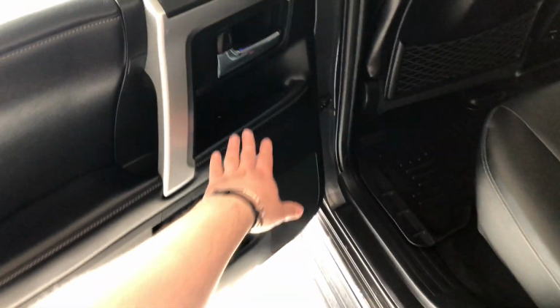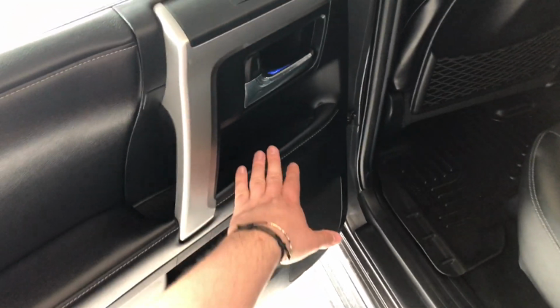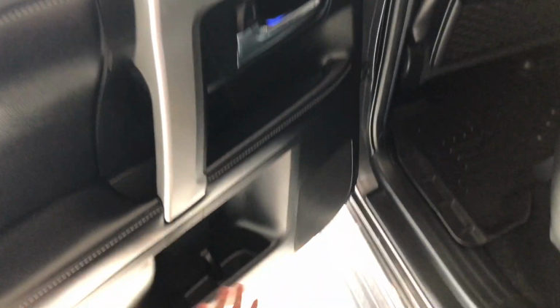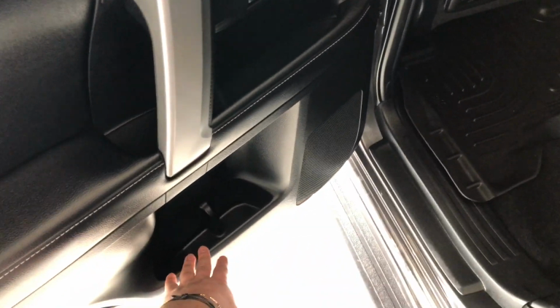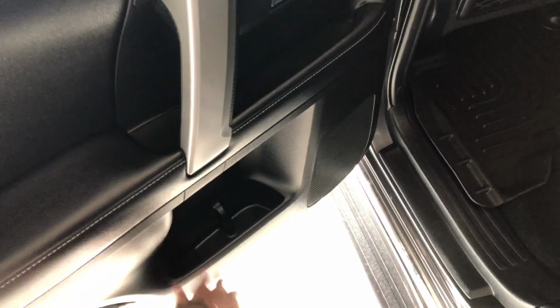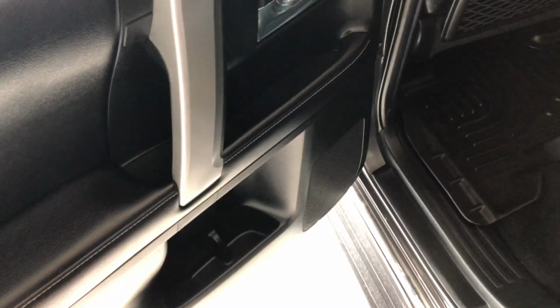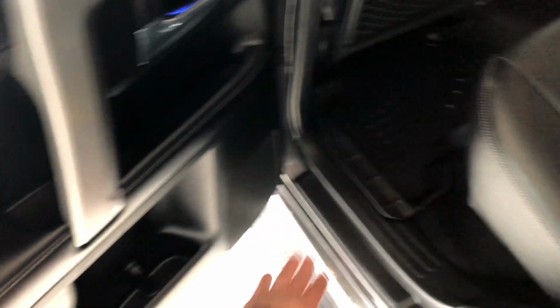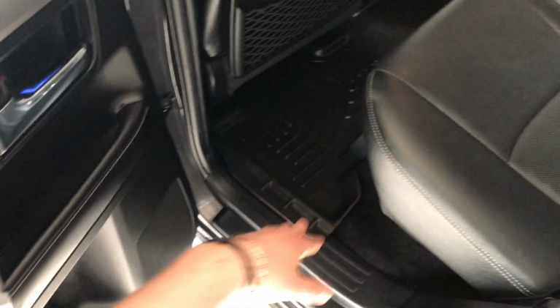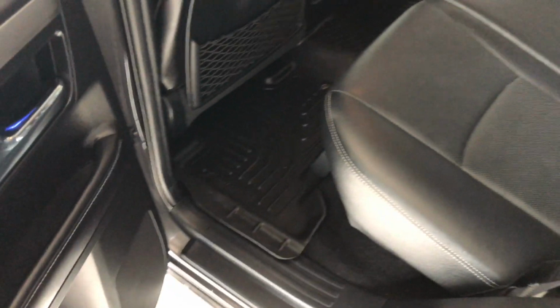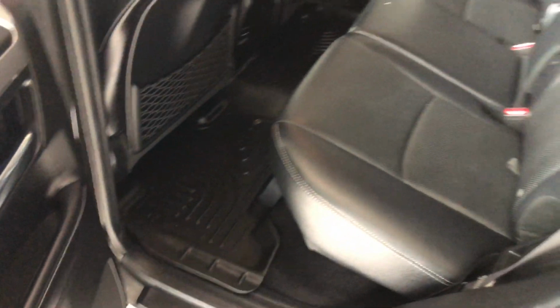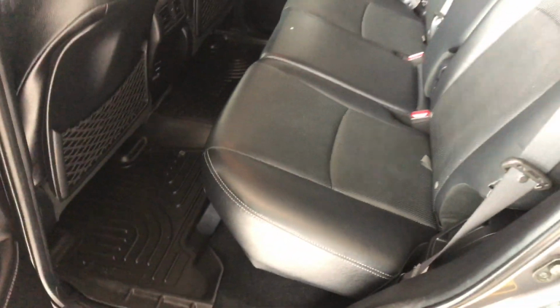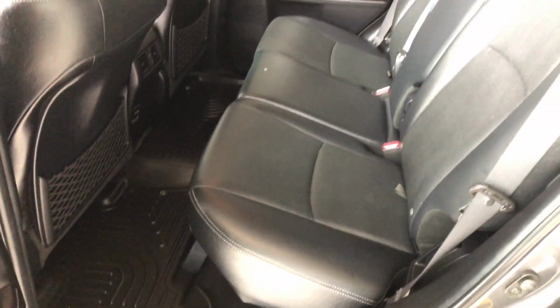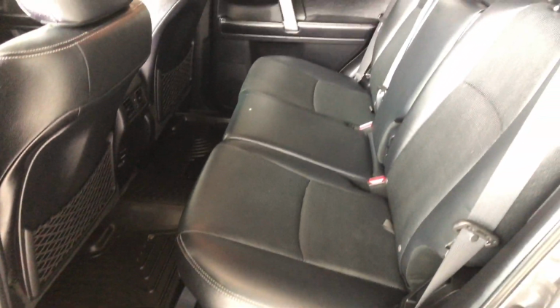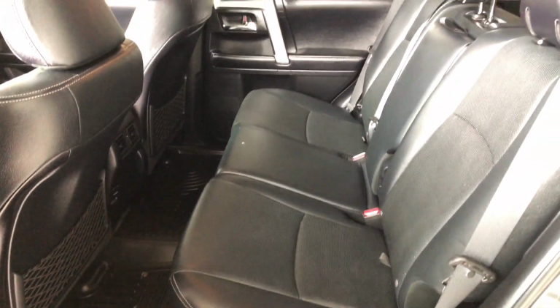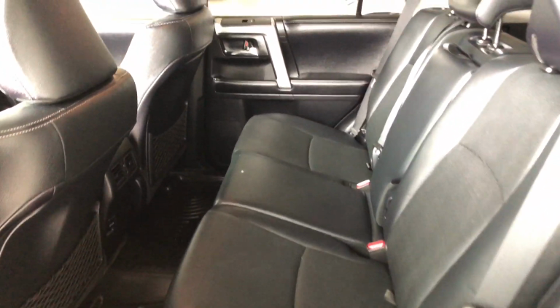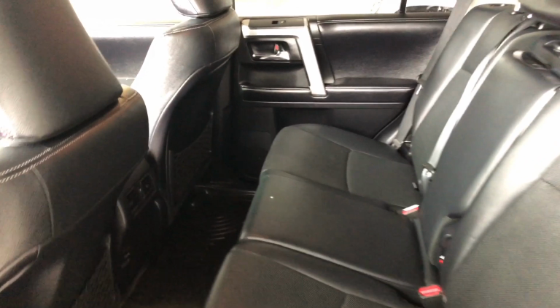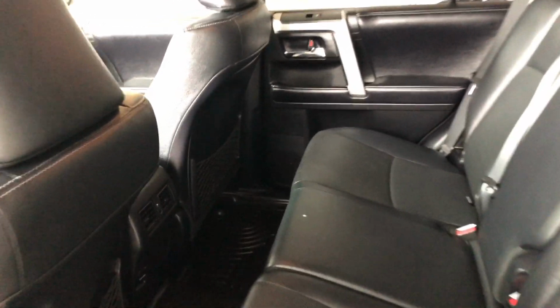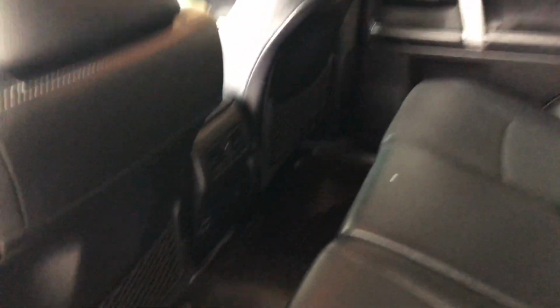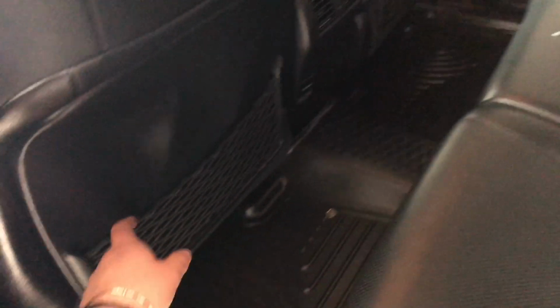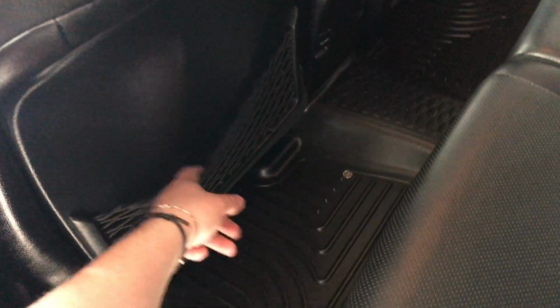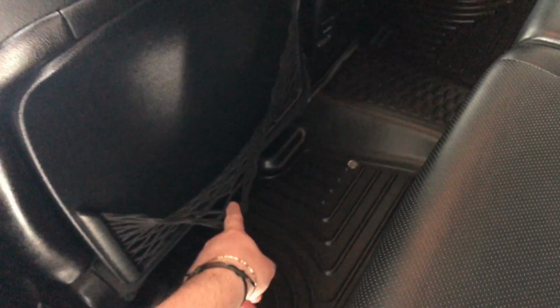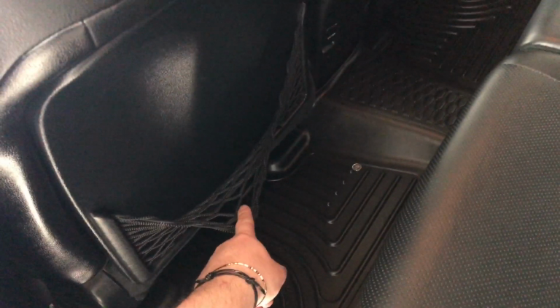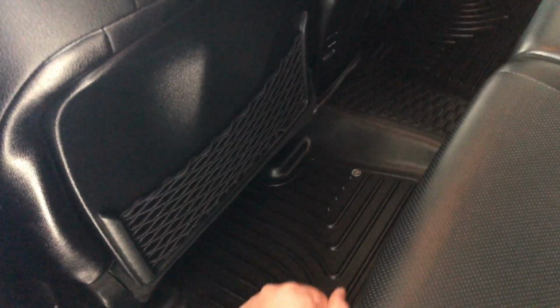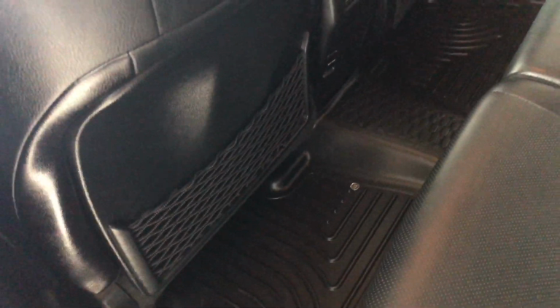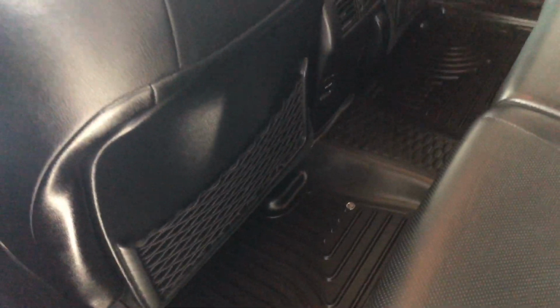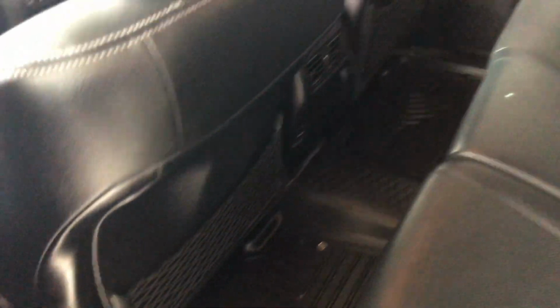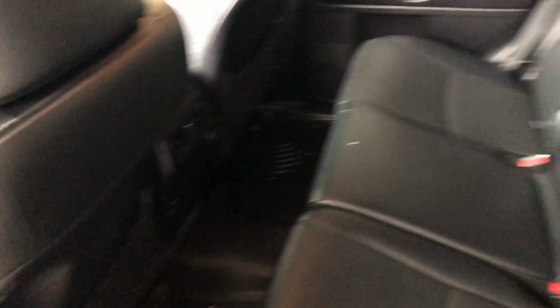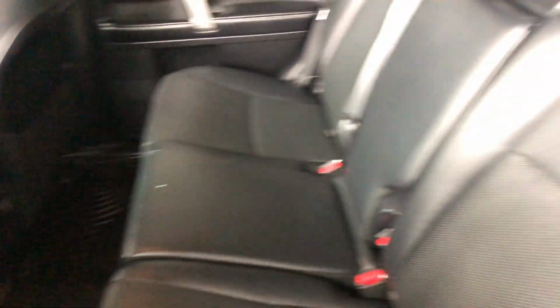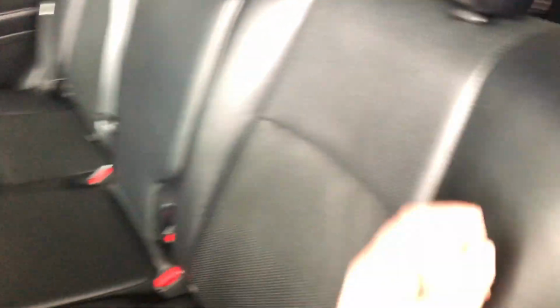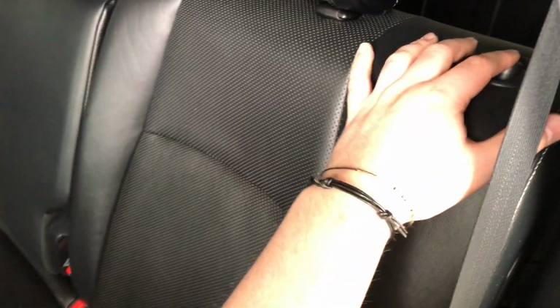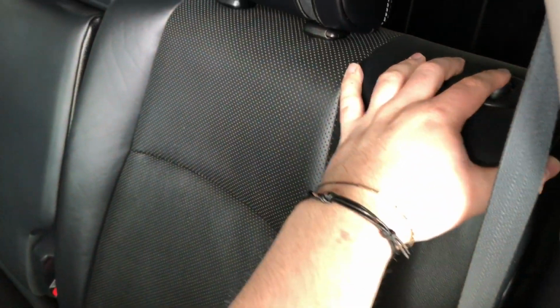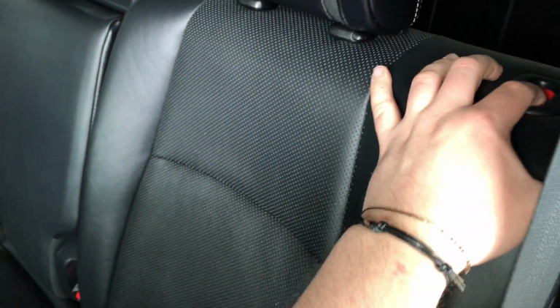Now inside the back, we have some storage in the bottom of the door, just like the driver's side, continuing with the all-weather mats and black leather. Taking a closer look, behind the front passenger and driver's seat you do have these little nets for extra storage. These rear seats also fold down — there's a little button here in the corner.